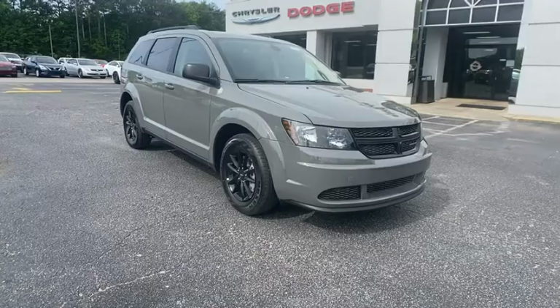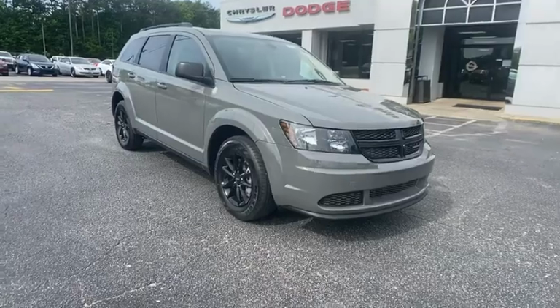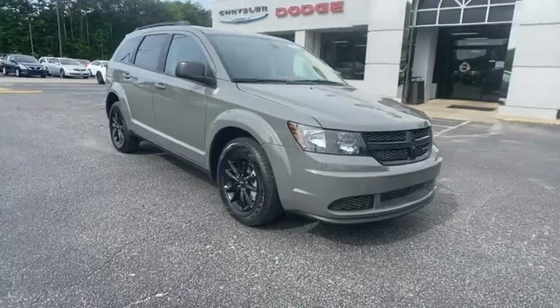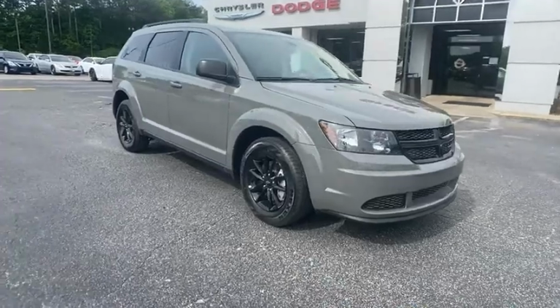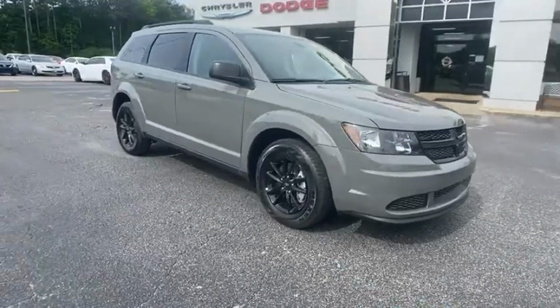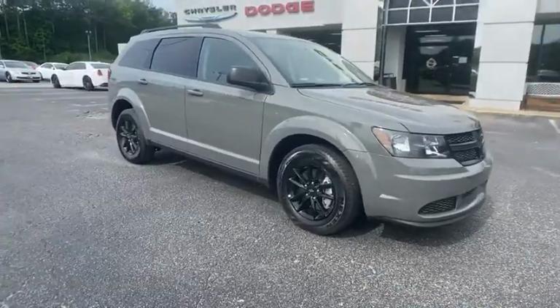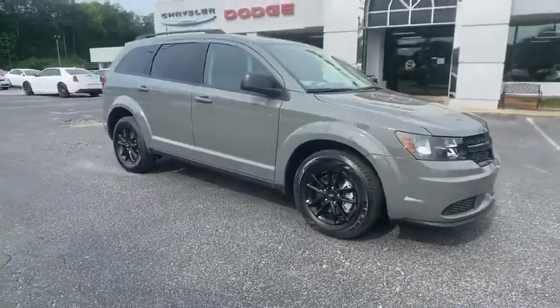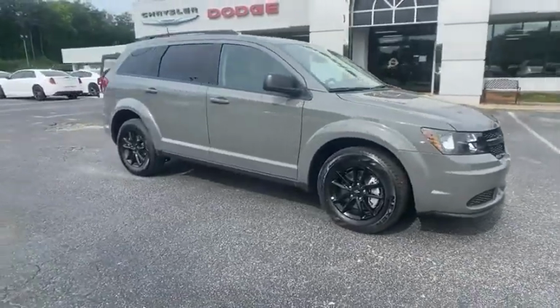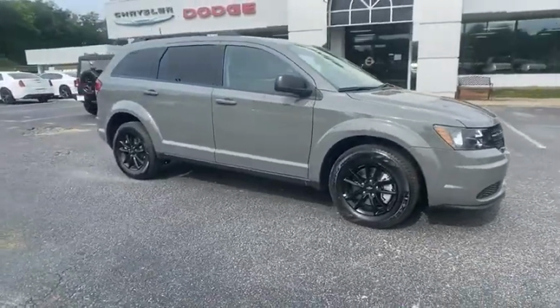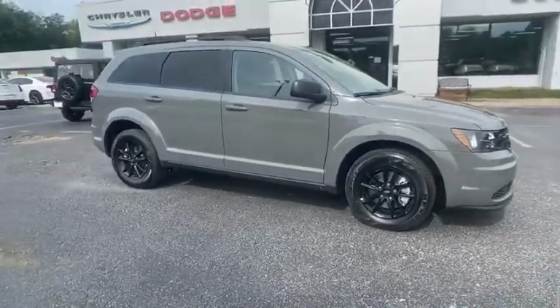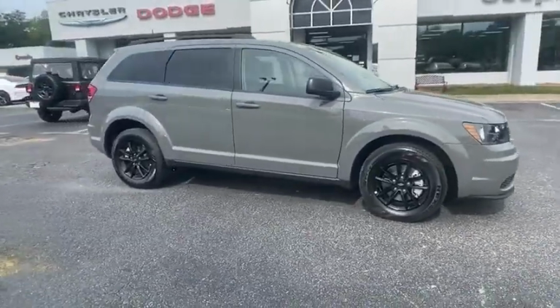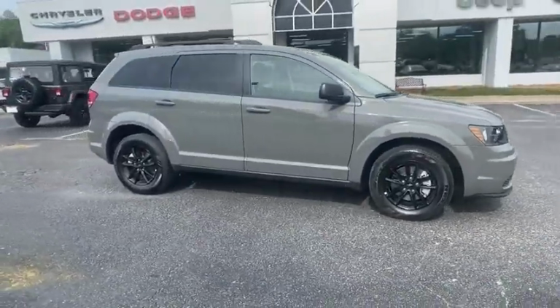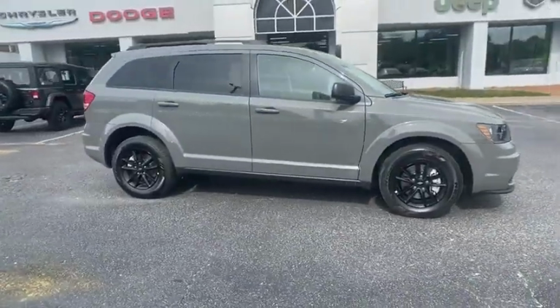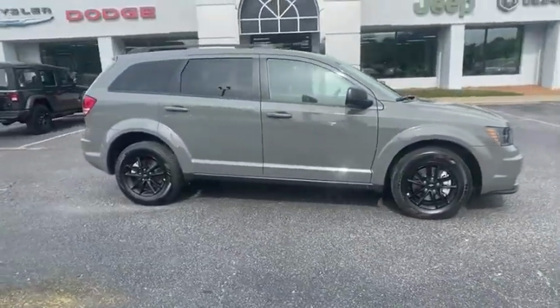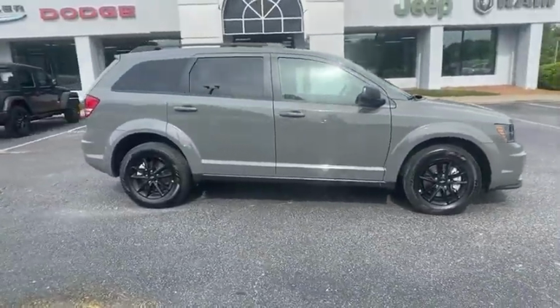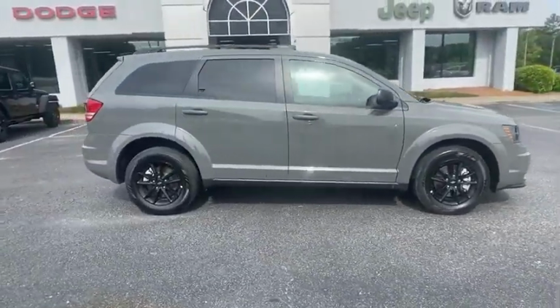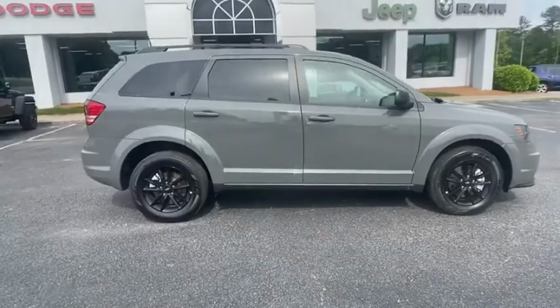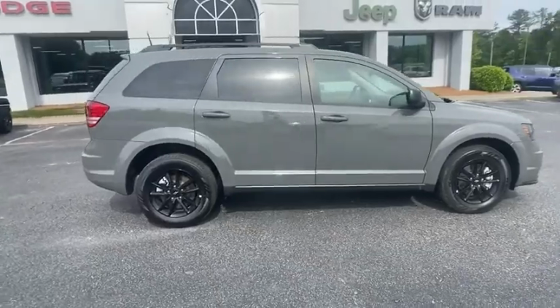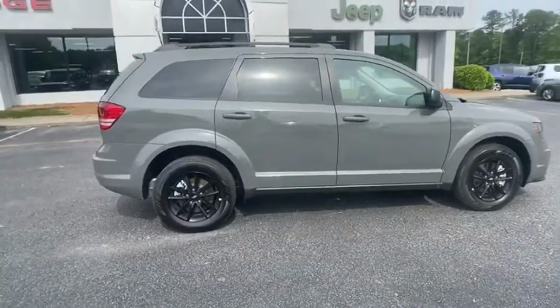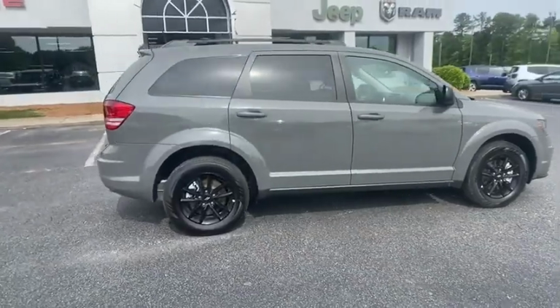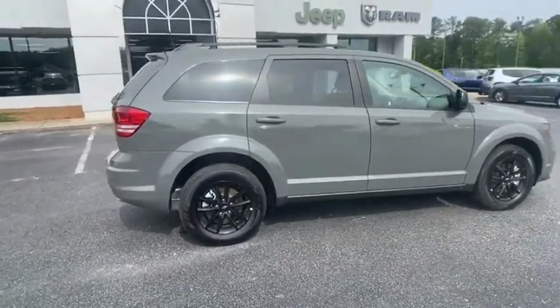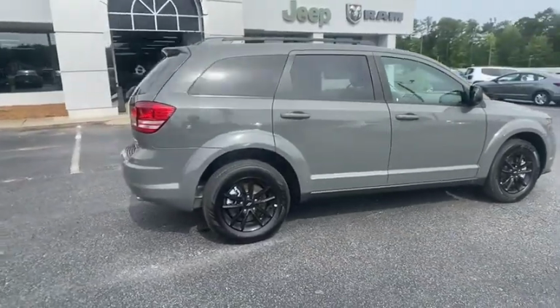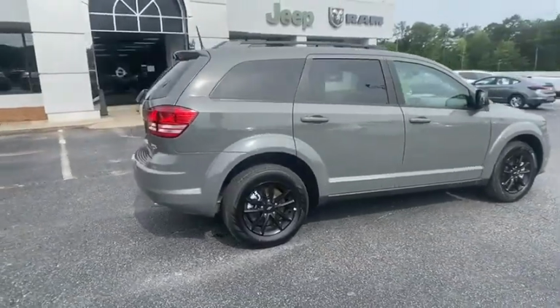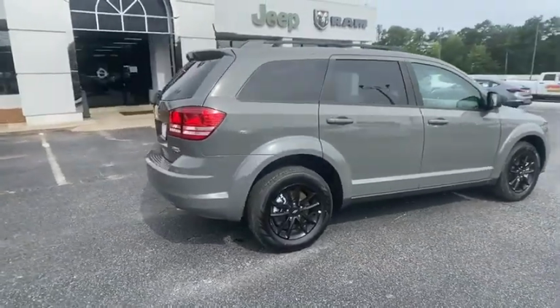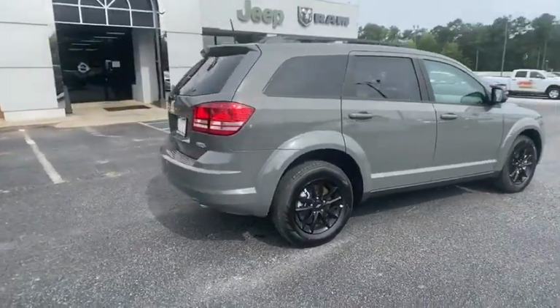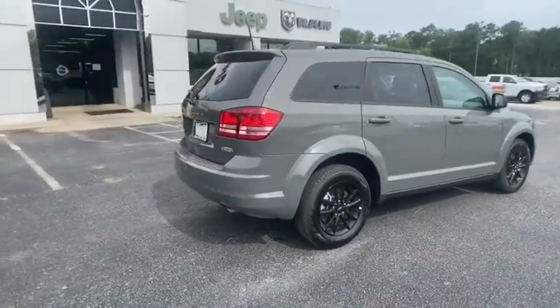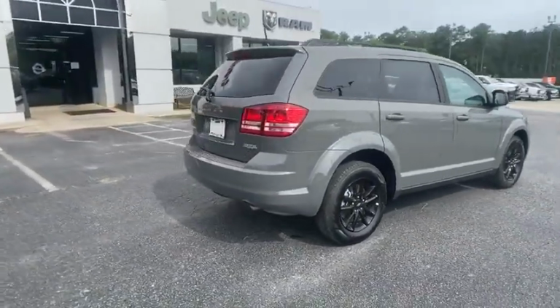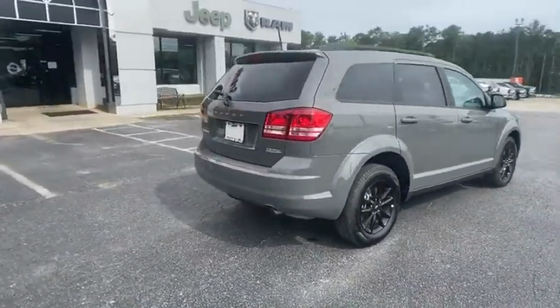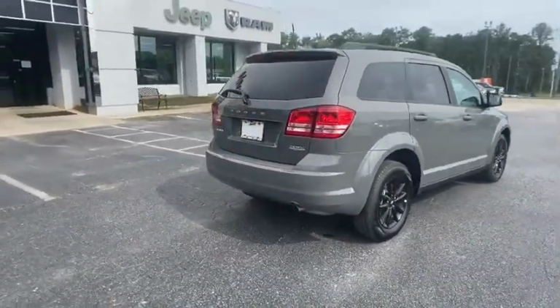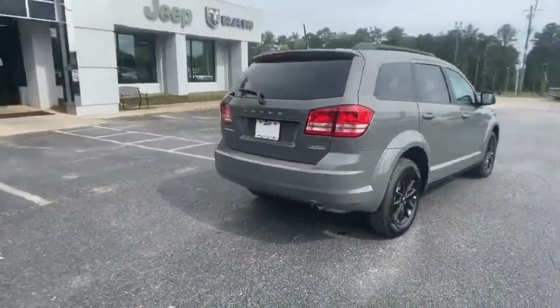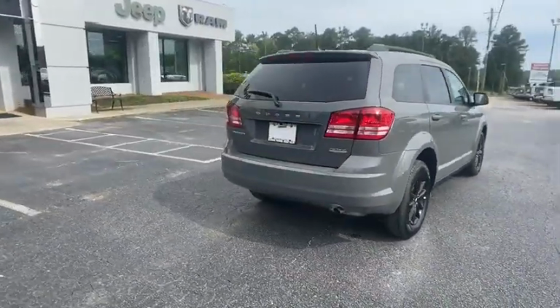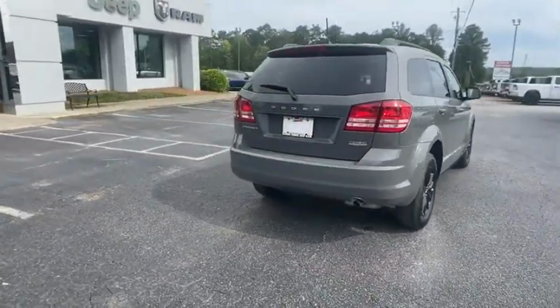You are going to love the 2020 Dodge Journey. Dodge Journey combines the practicality of an SUV with the comfort of a car, all while boasting a style all its own.